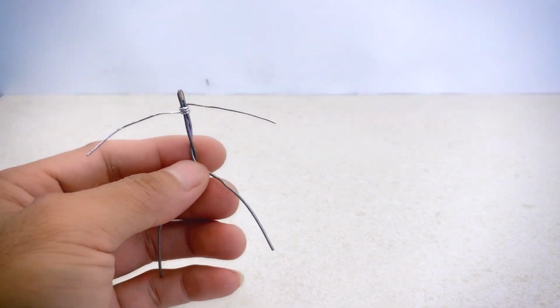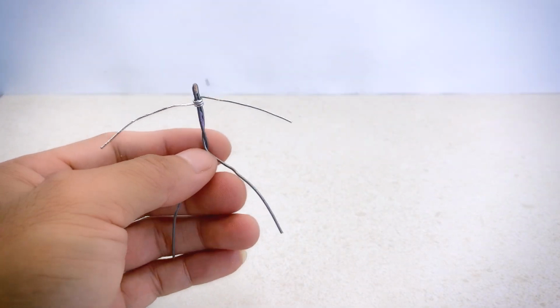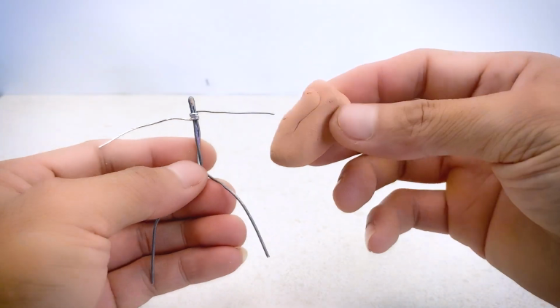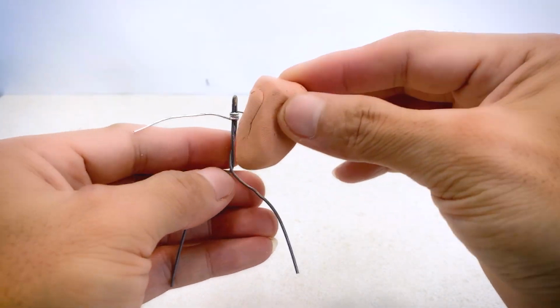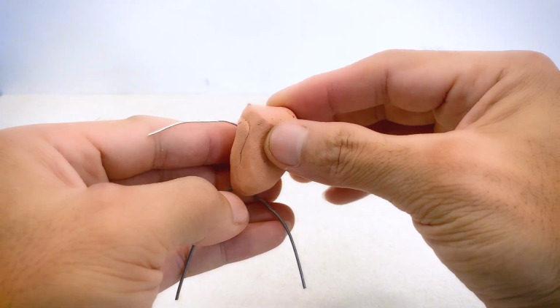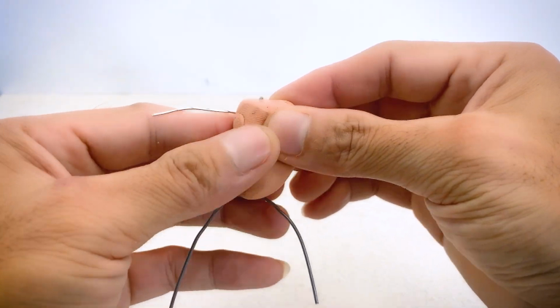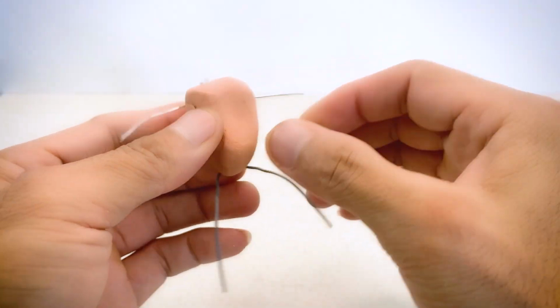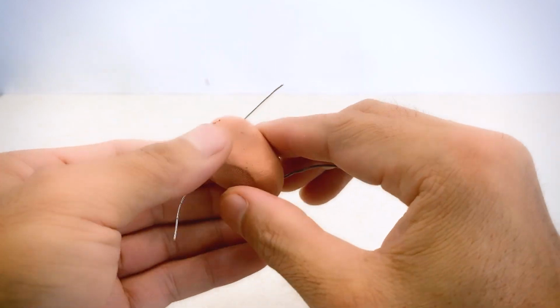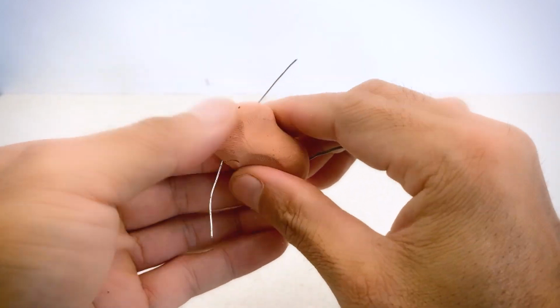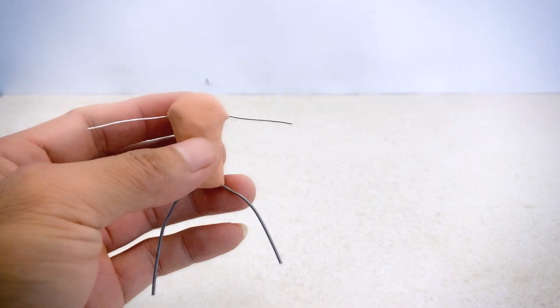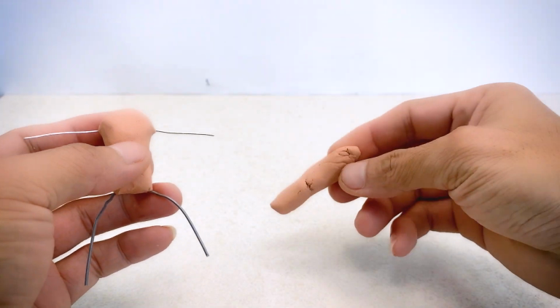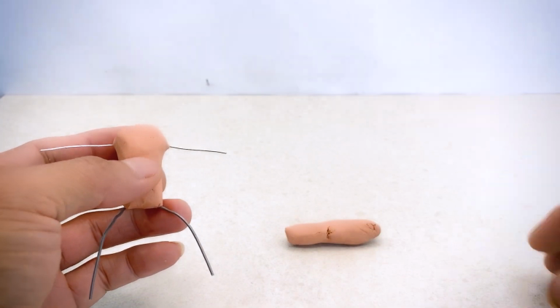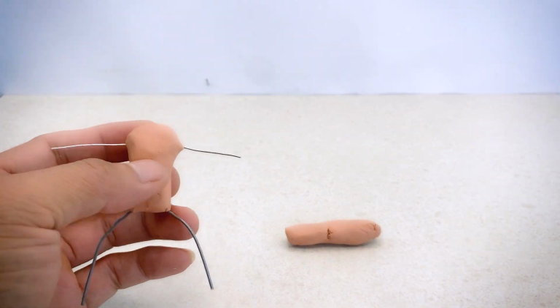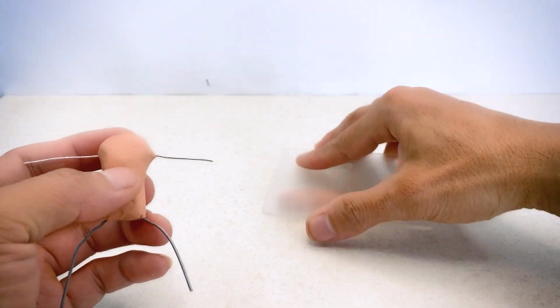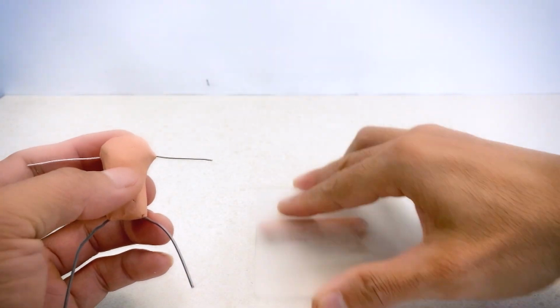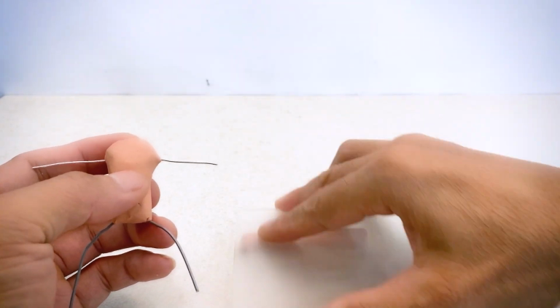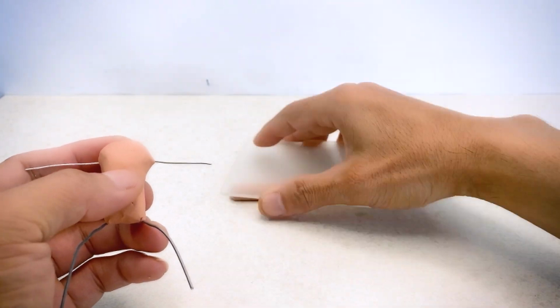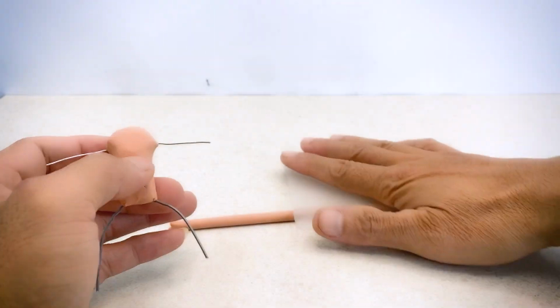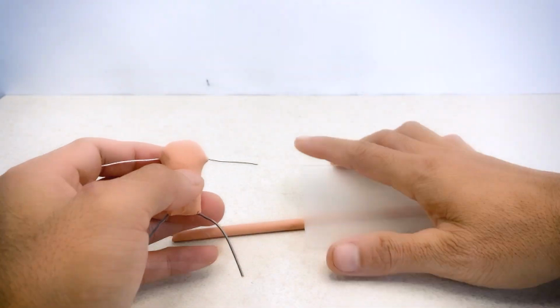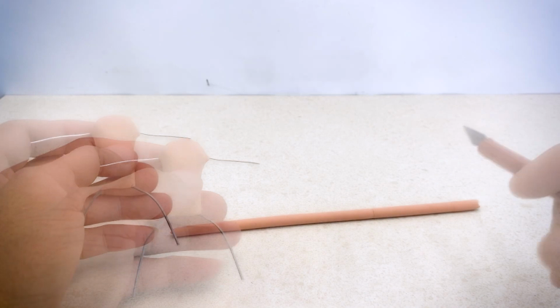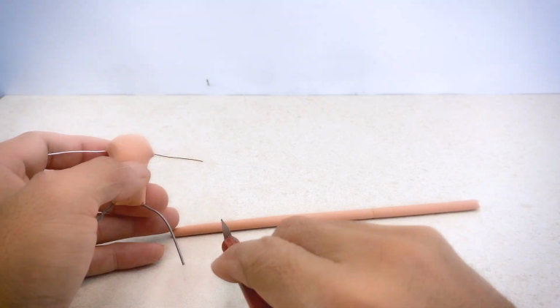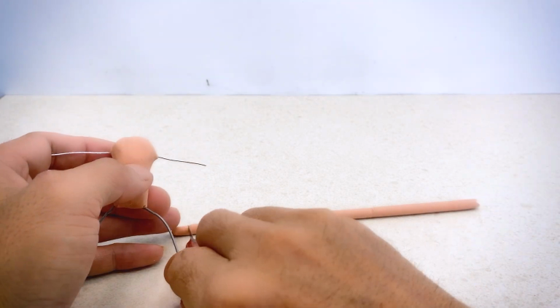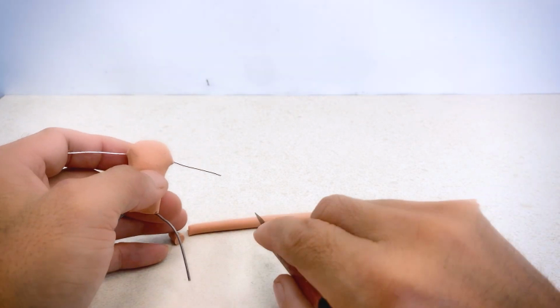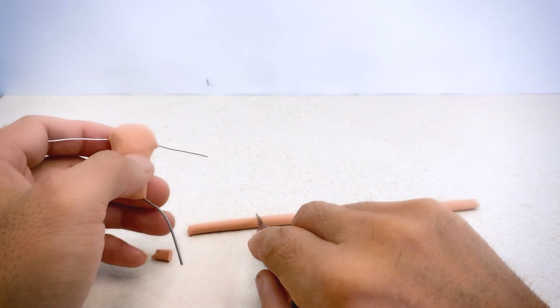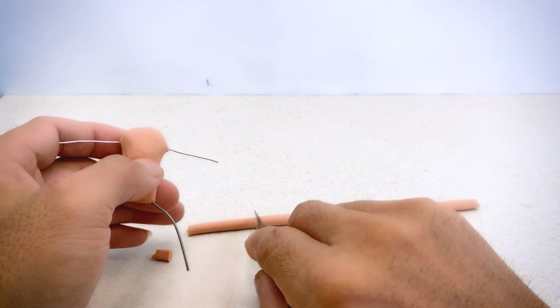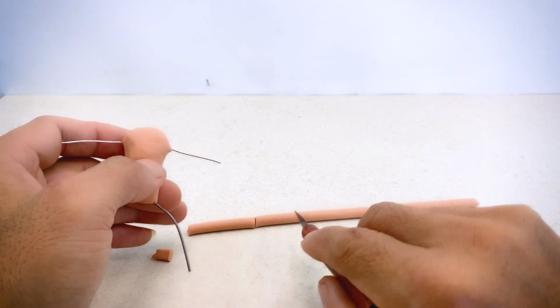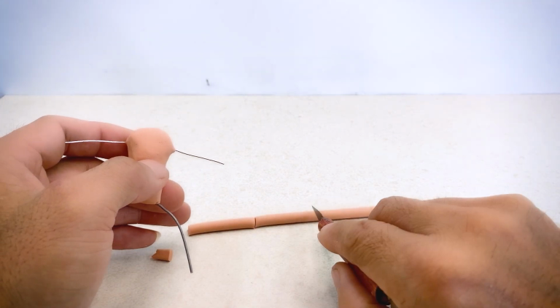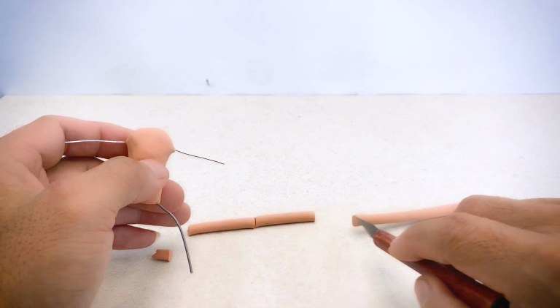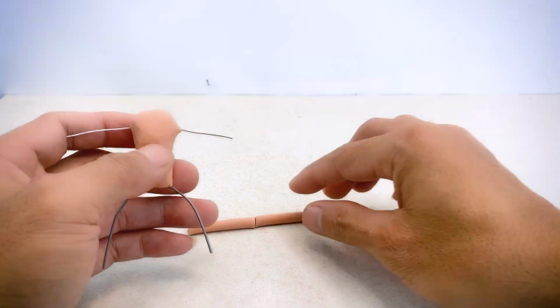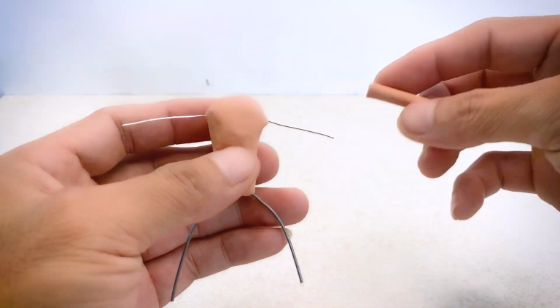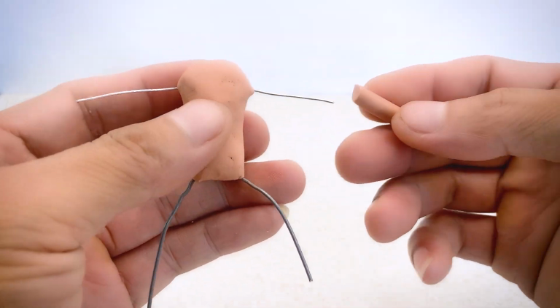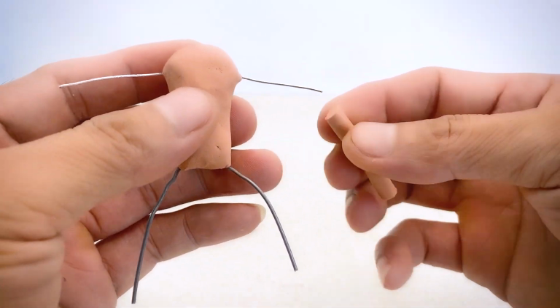Moving on to his body, I'll need to prepare a wireframe because the clay I'm using is quite soft and could deform over time. Once I have the body, I'll create his arms. I tried making one arm by rolling and shaping, and here's the result.